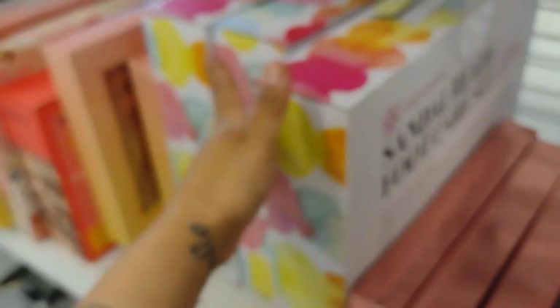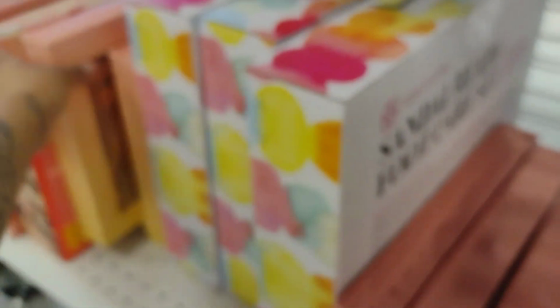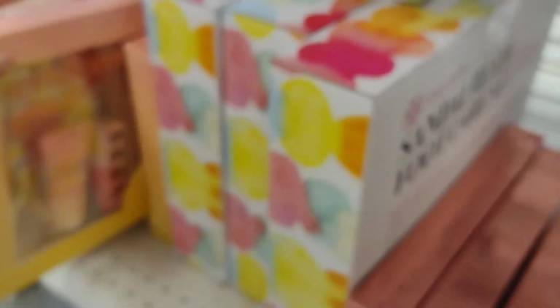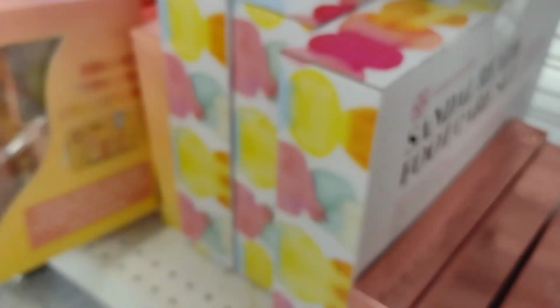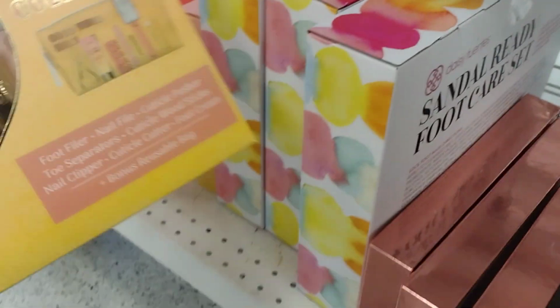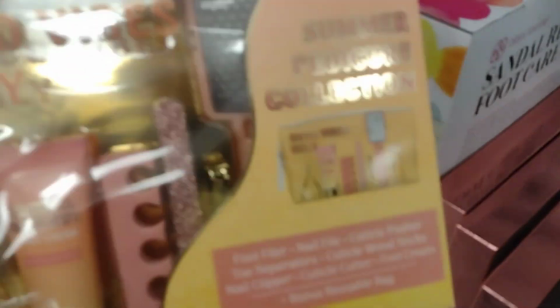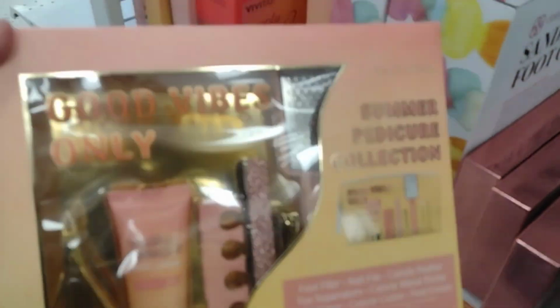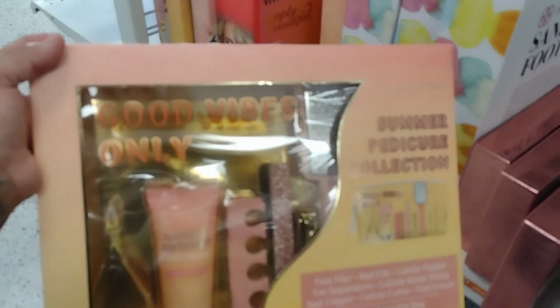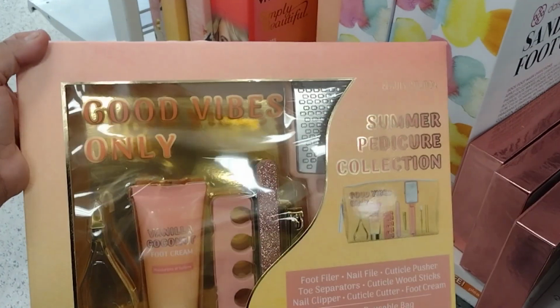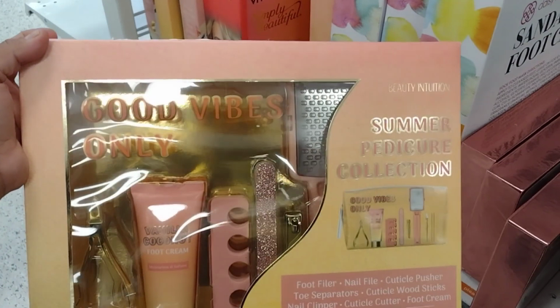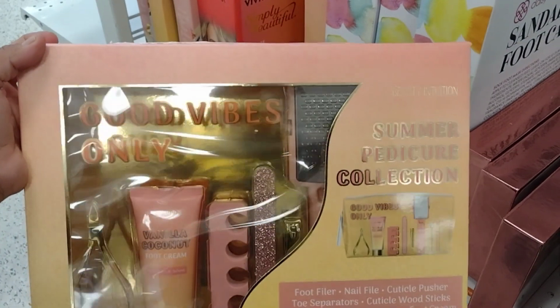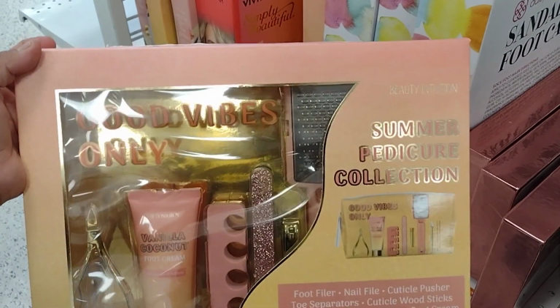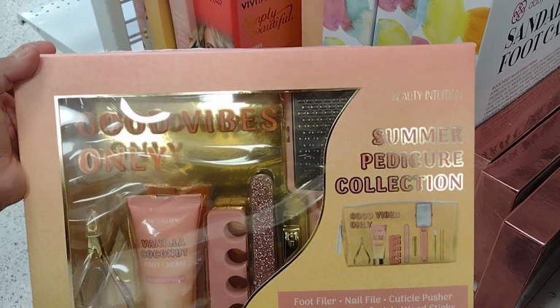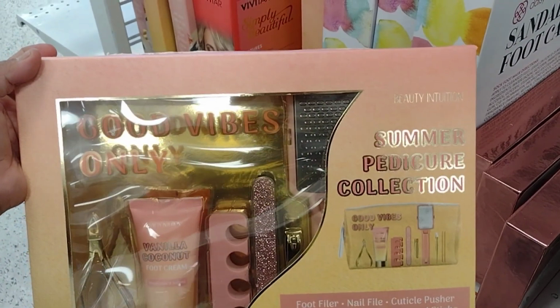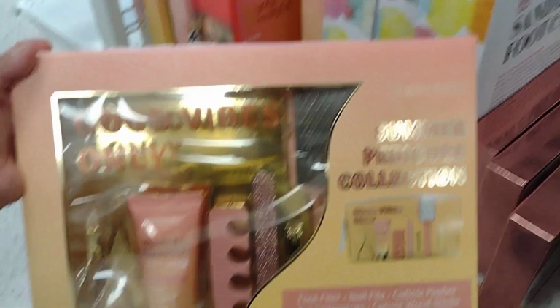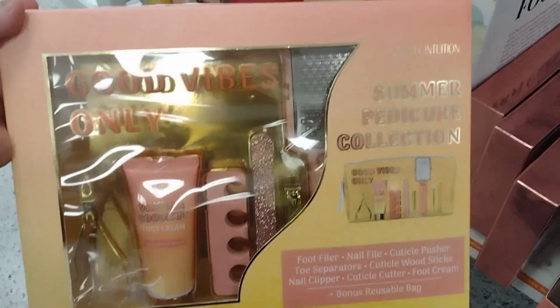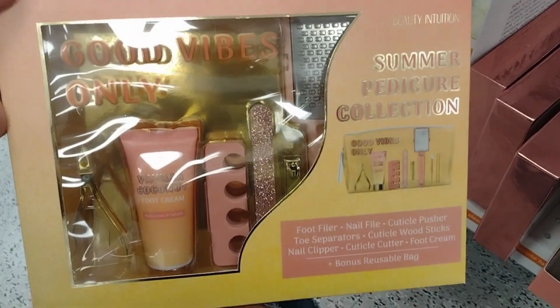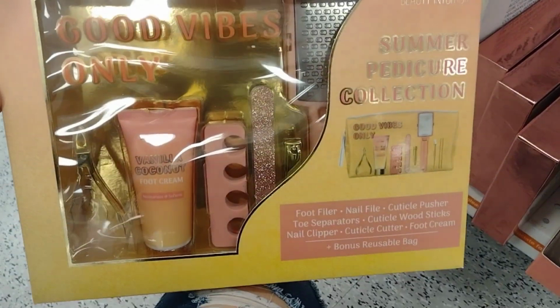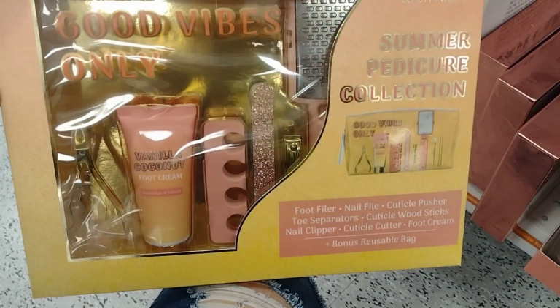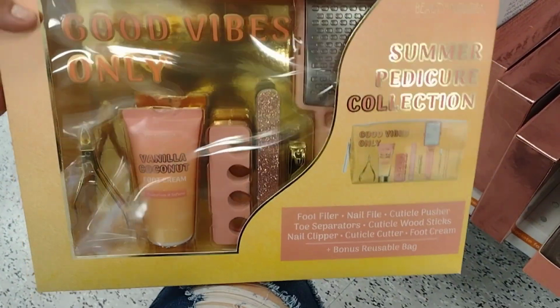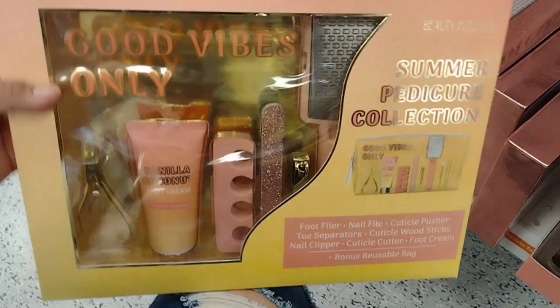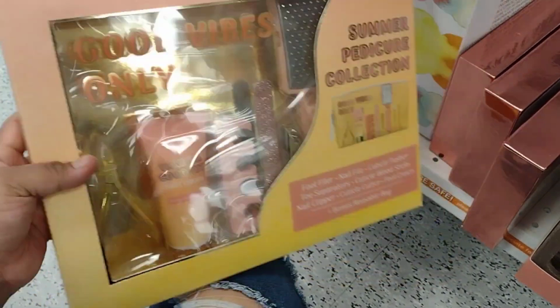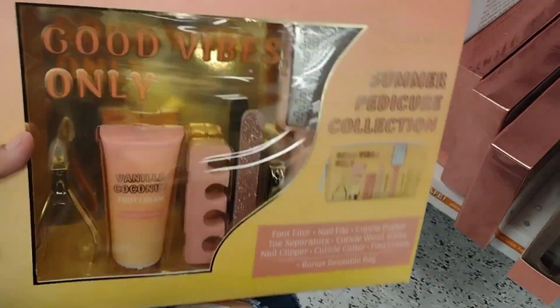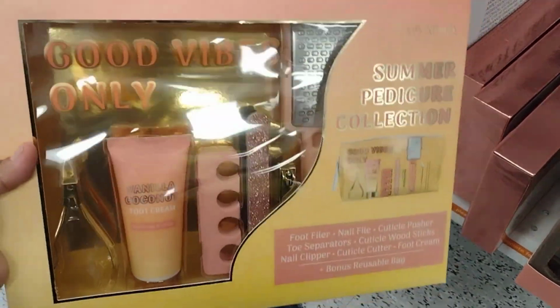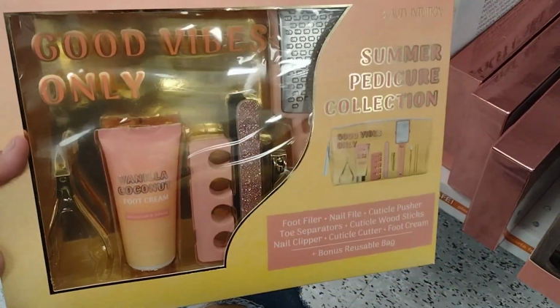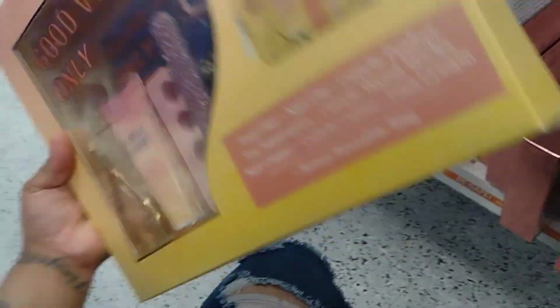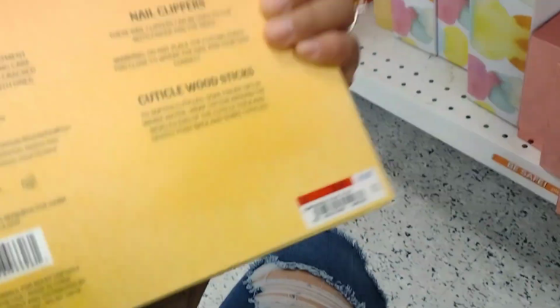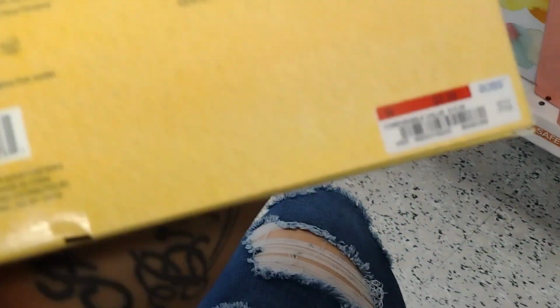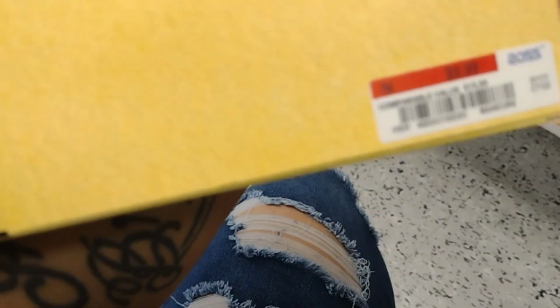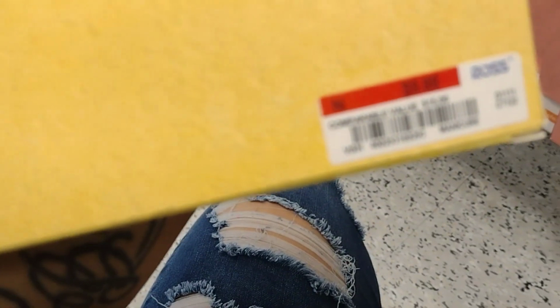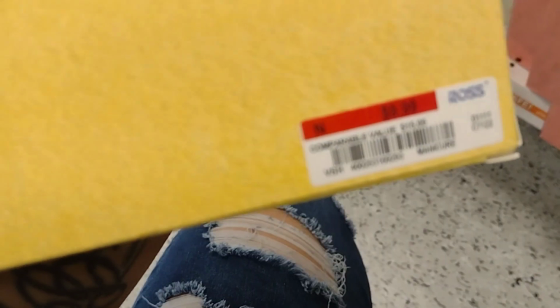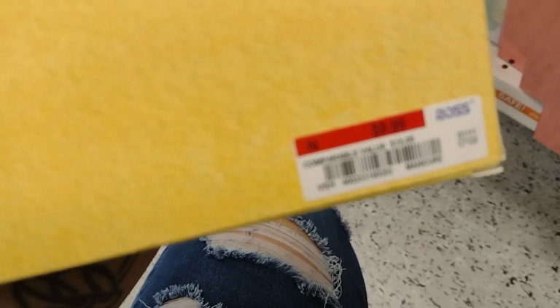There's also this one with a nail filer — the Summer Pedicure Collection — and this one is $9.99.